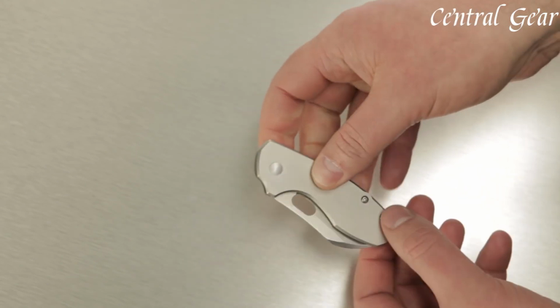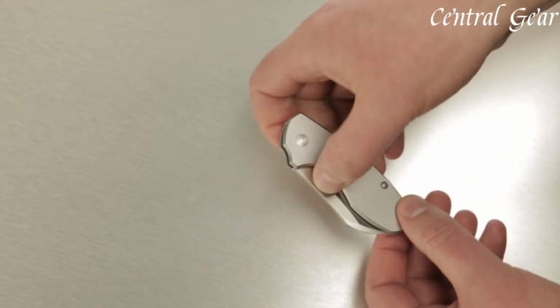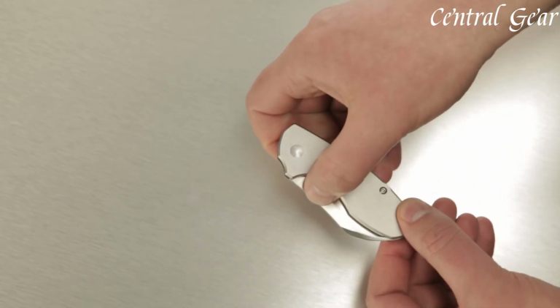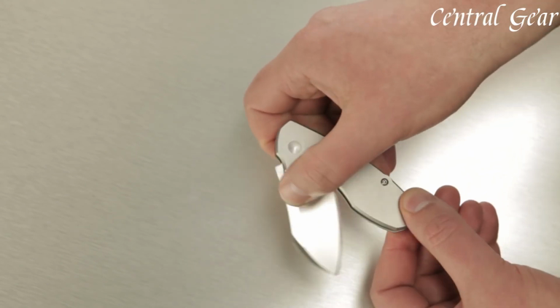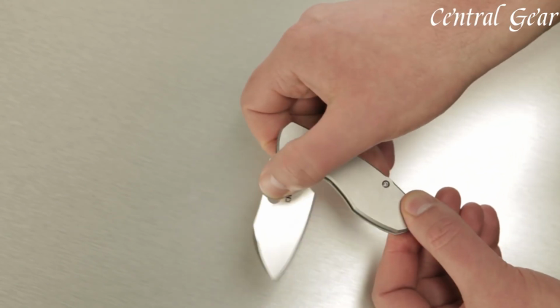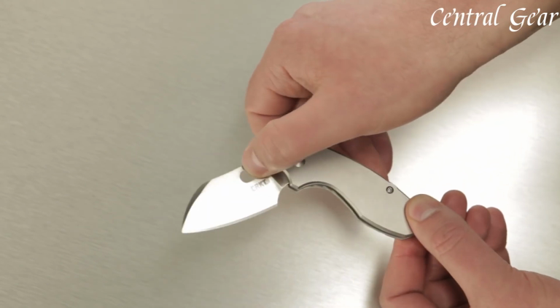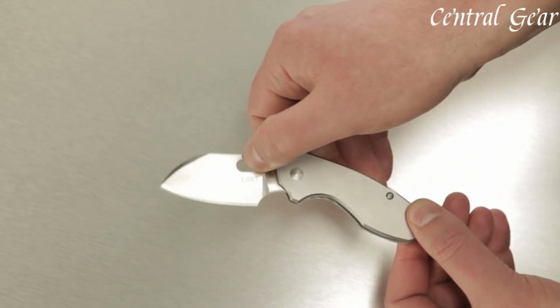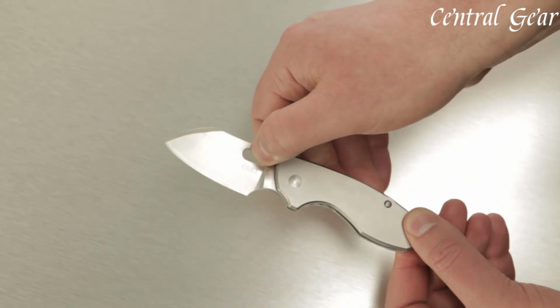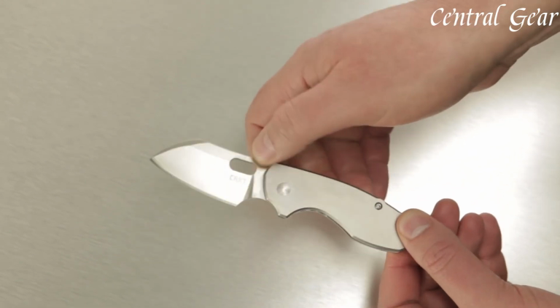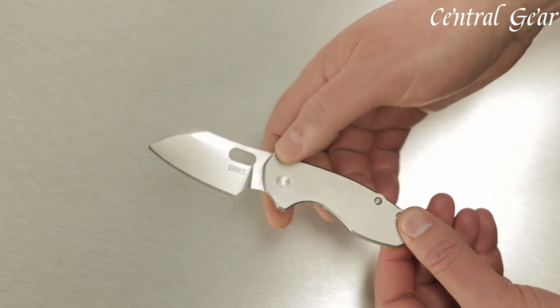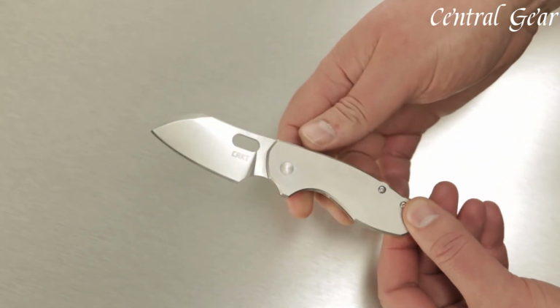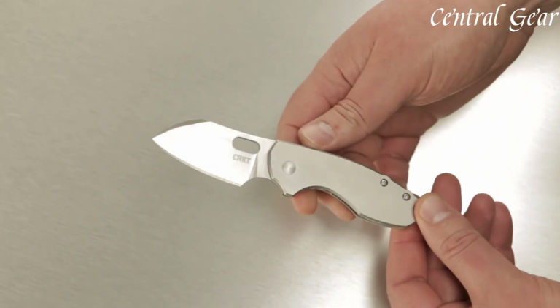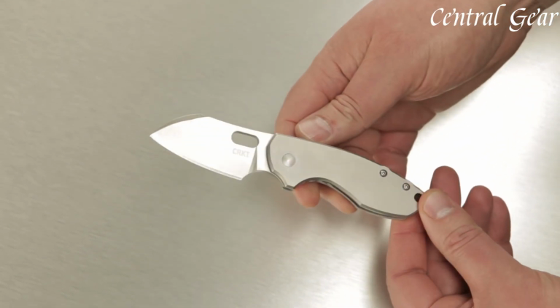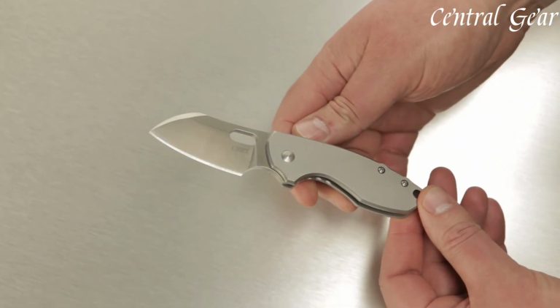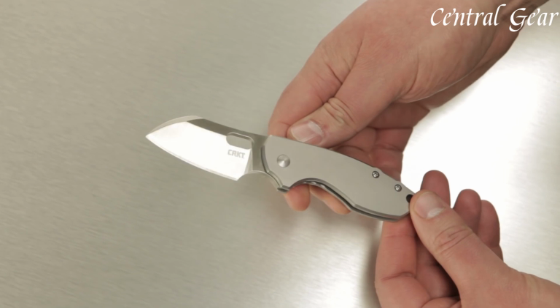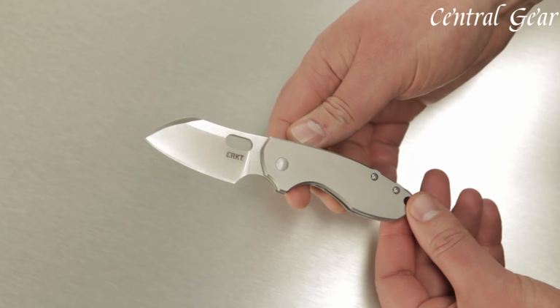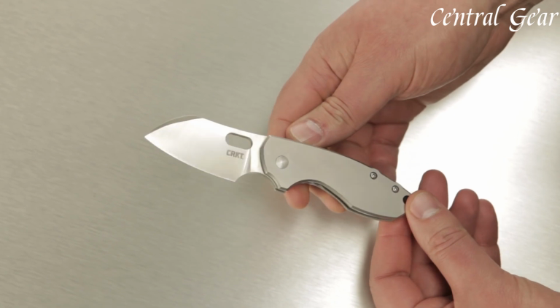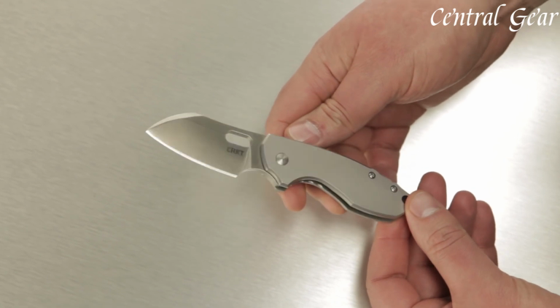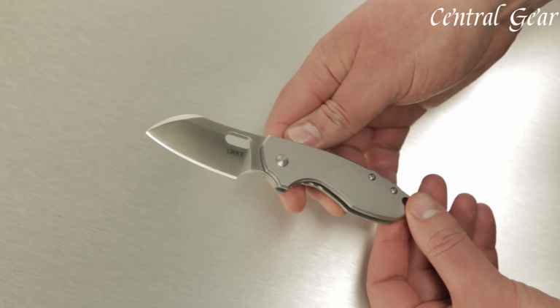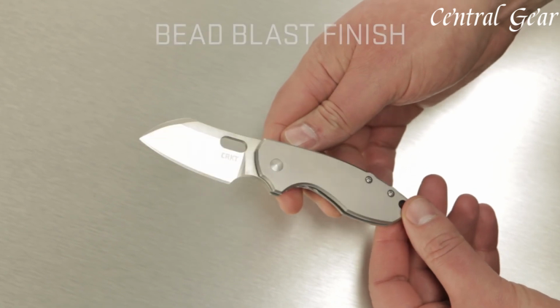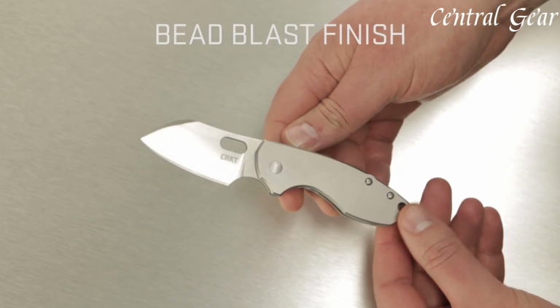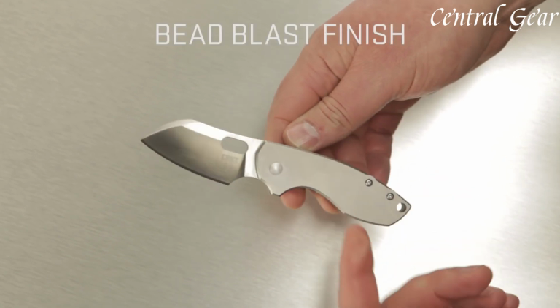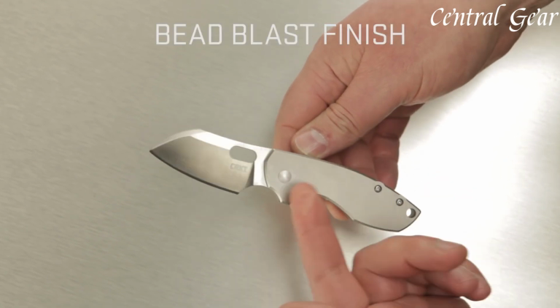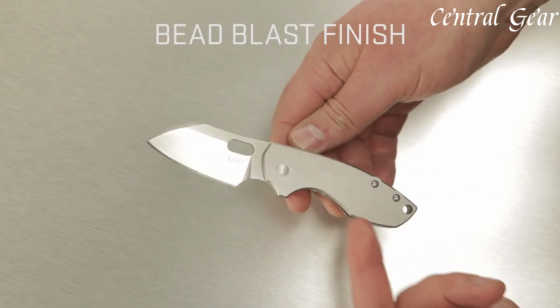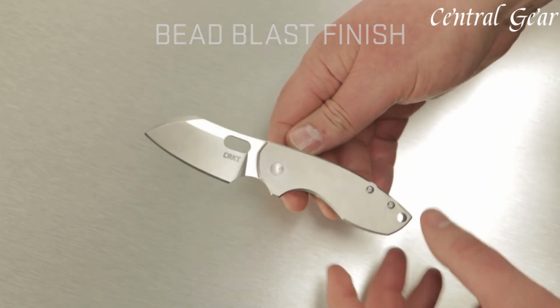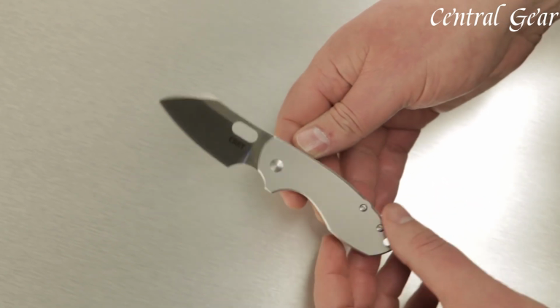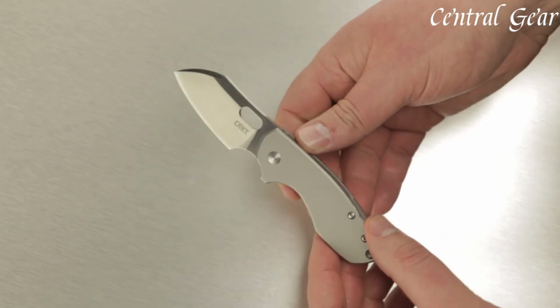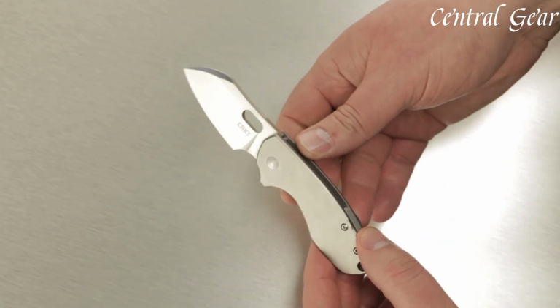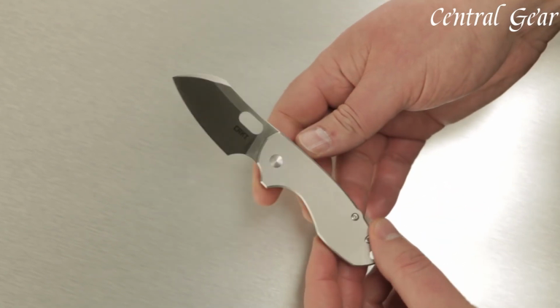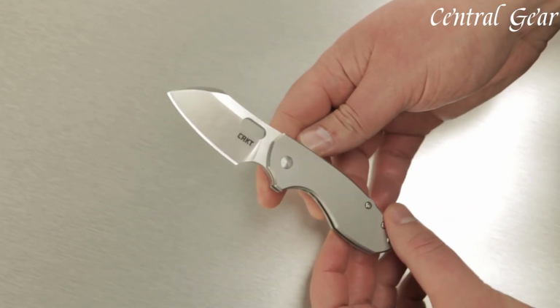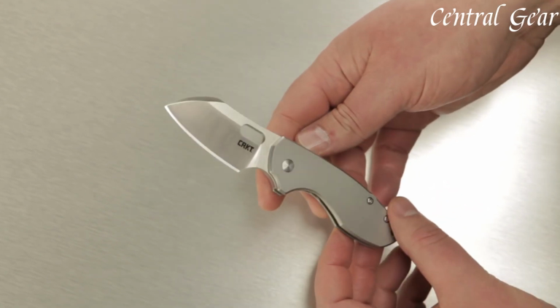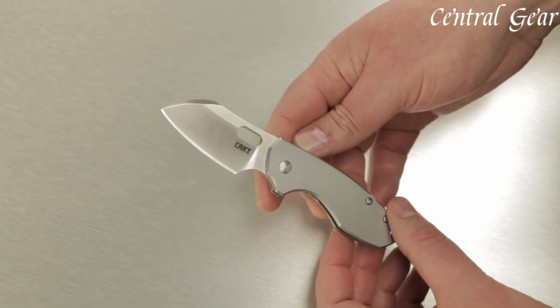Elevate your cutting experience with the CRKT Pilar, a knife that embodies durability, practicality, and style in one compact package.